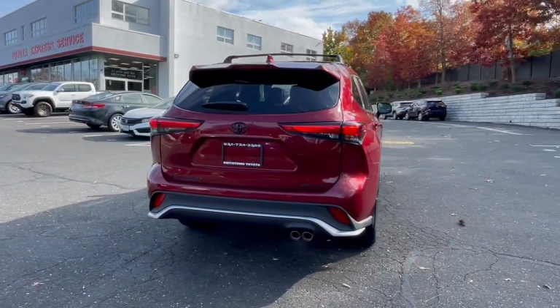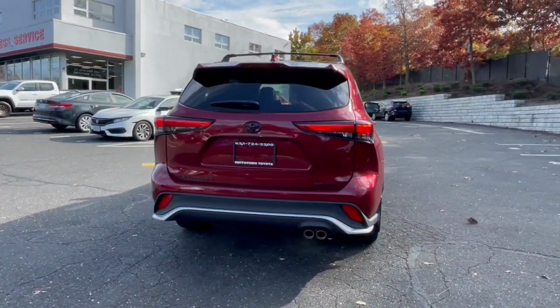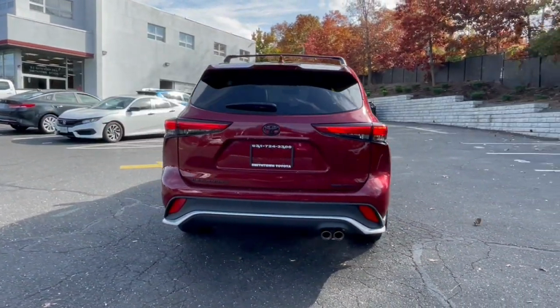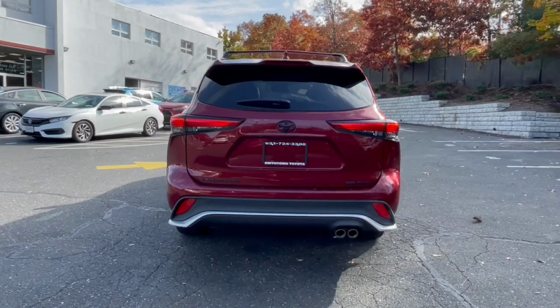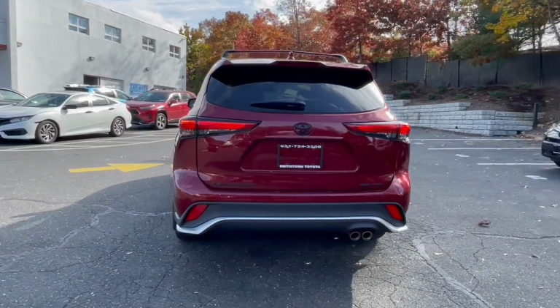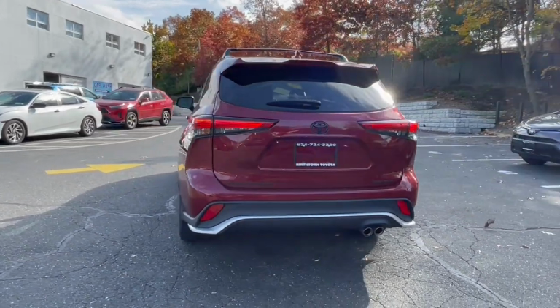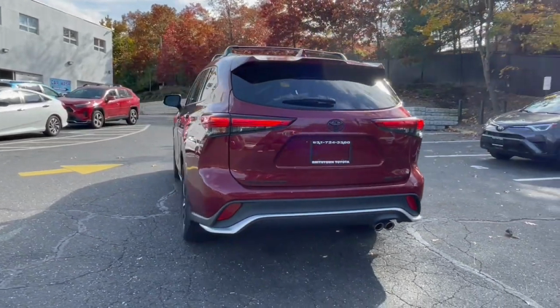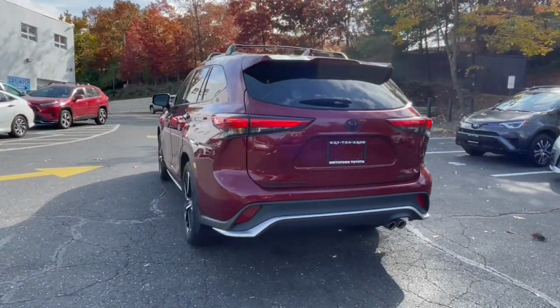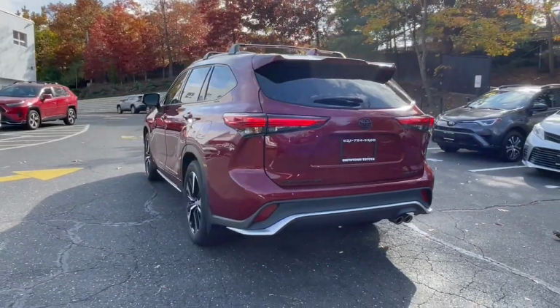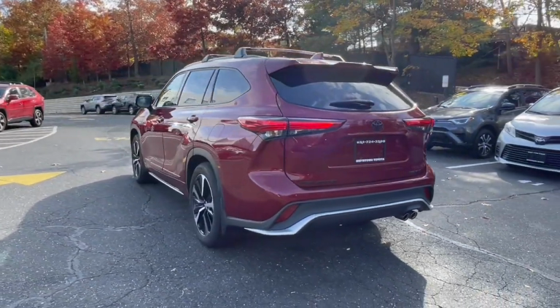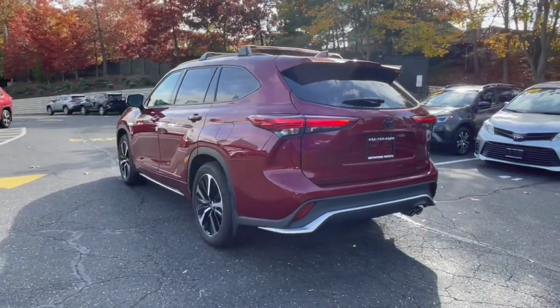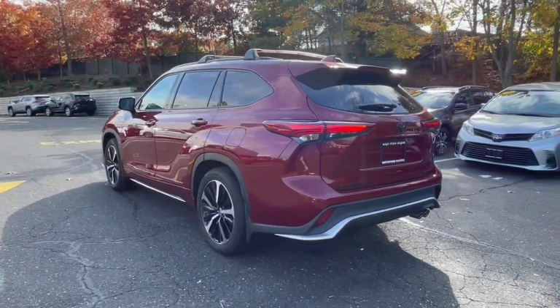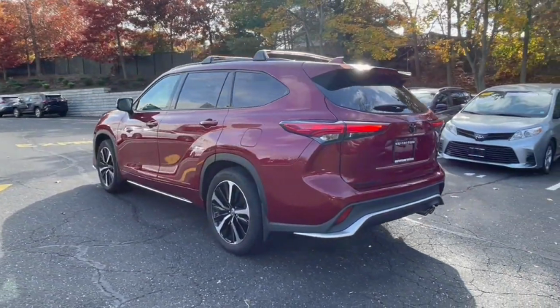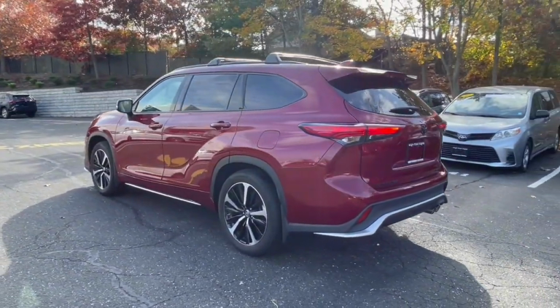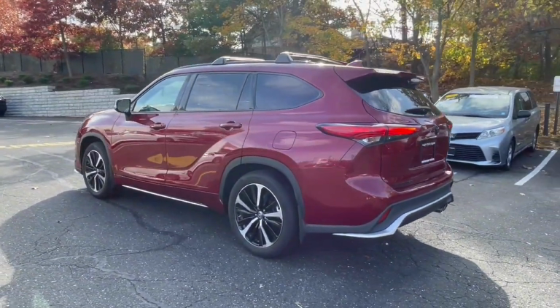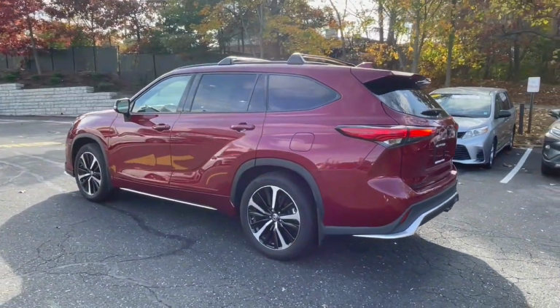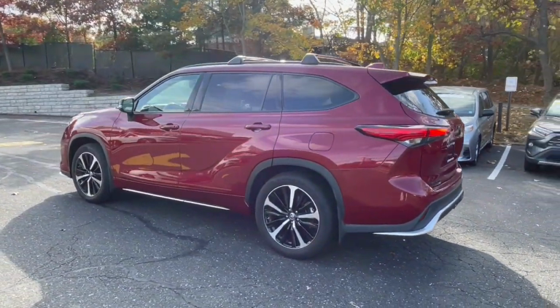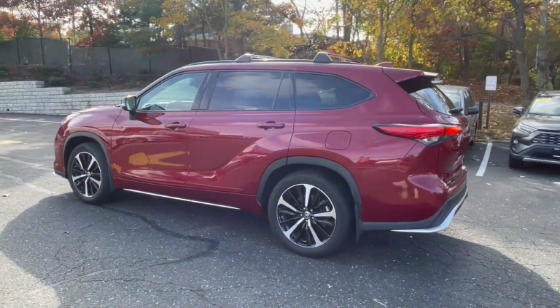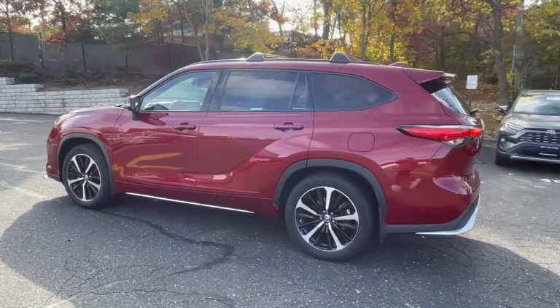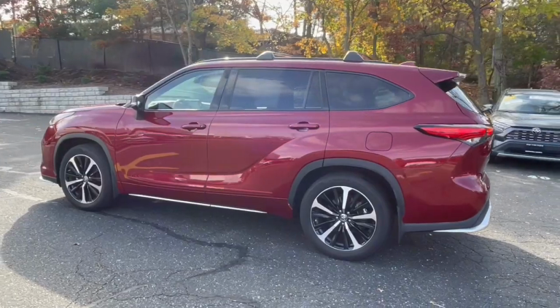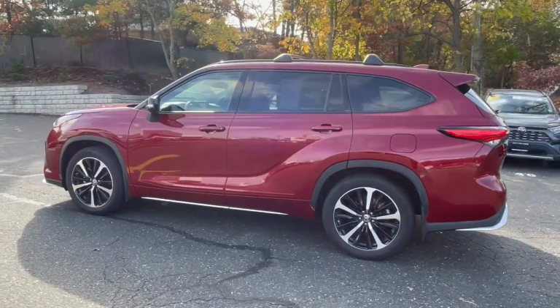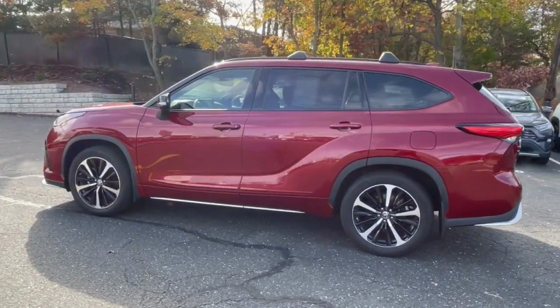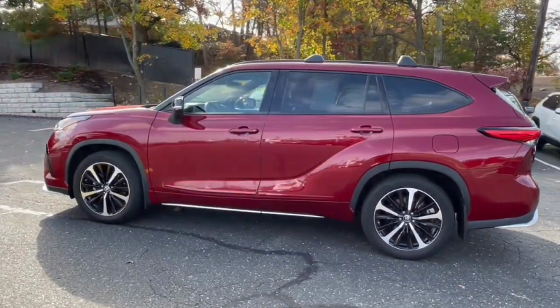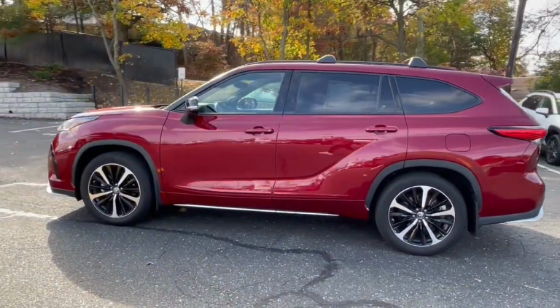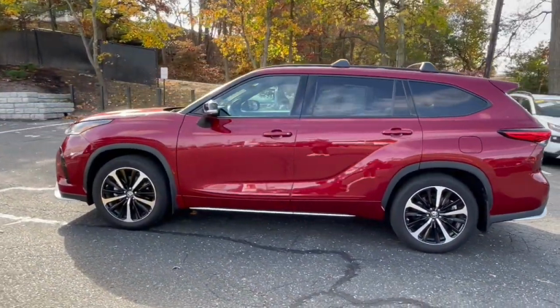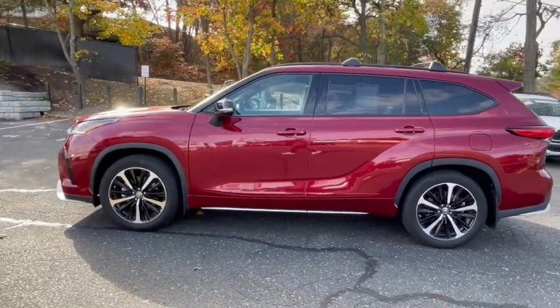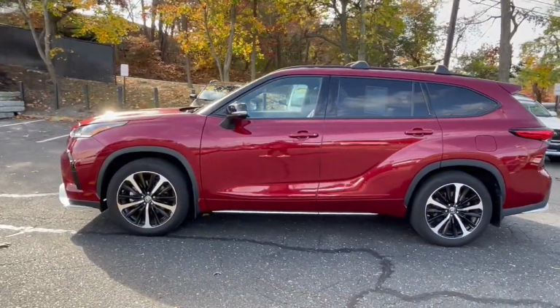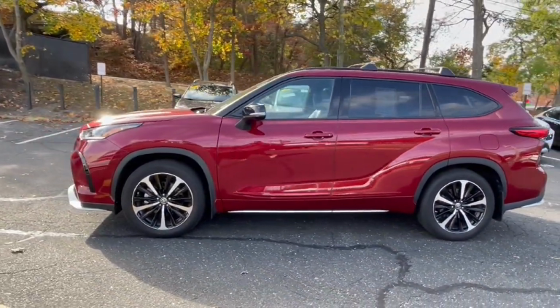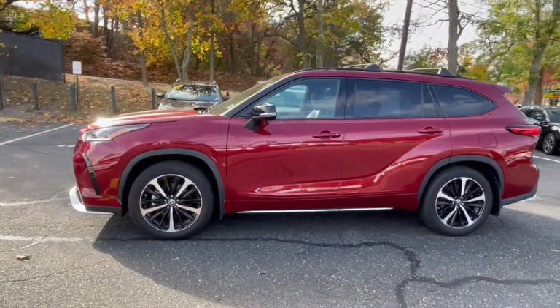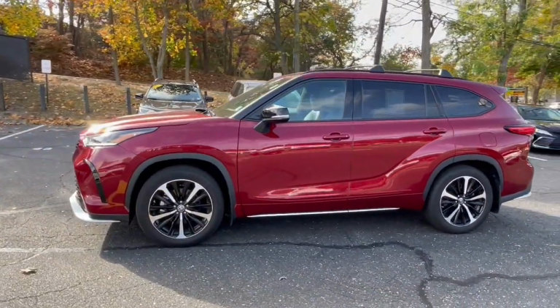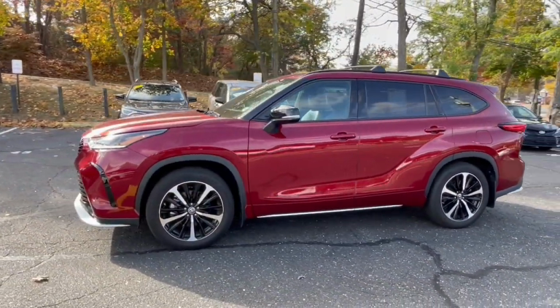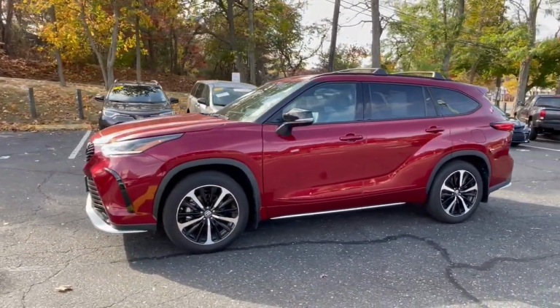This 3-row crossover seats up to 8 and offers a smooth, quiet, powerful ride, ample cargo capacity, flexible interior layout, and advanced safety and driver assistance tech.